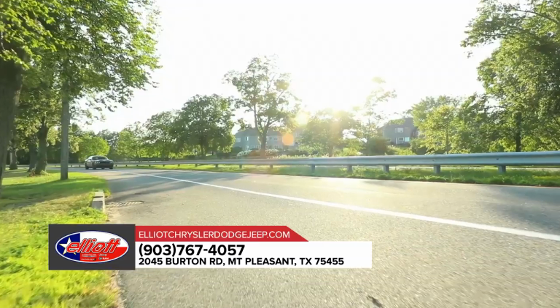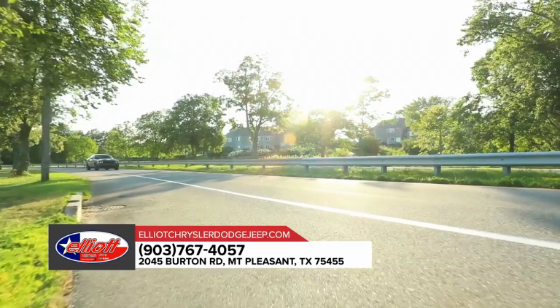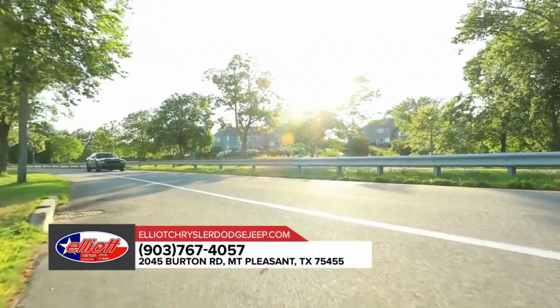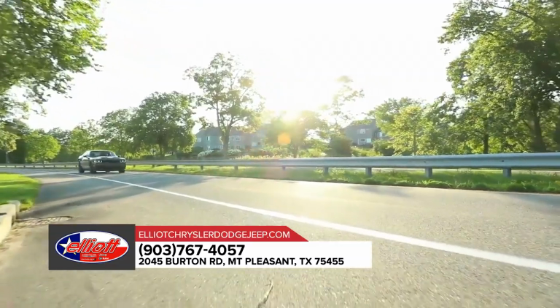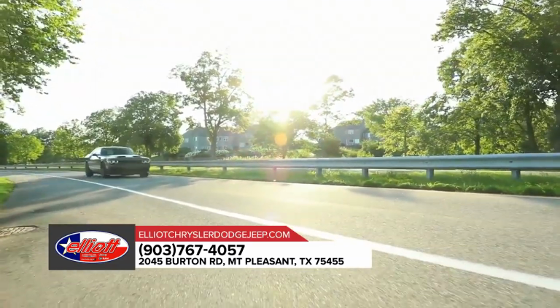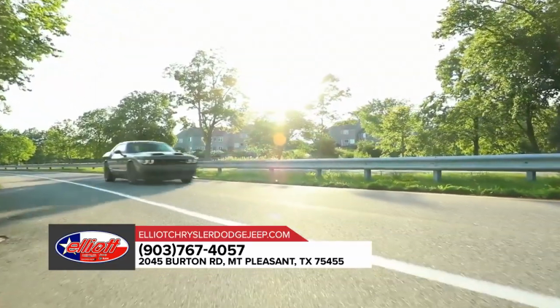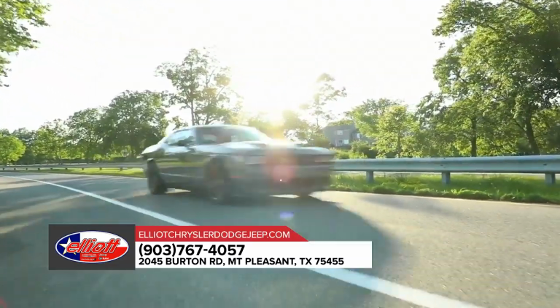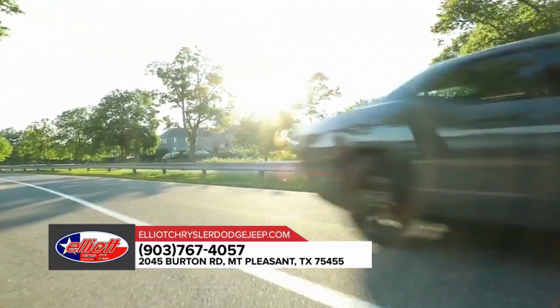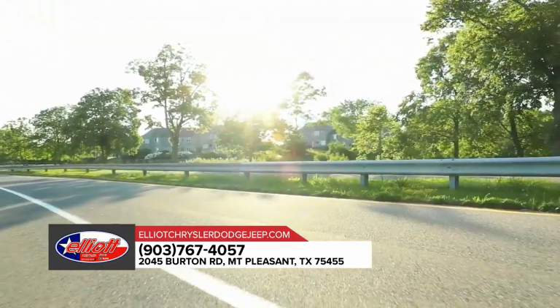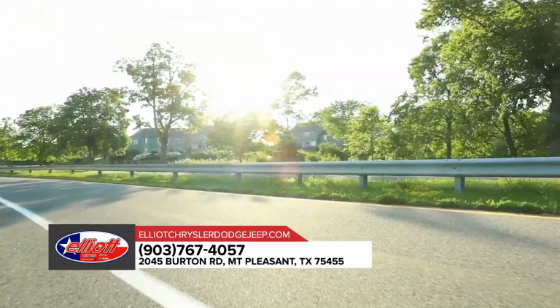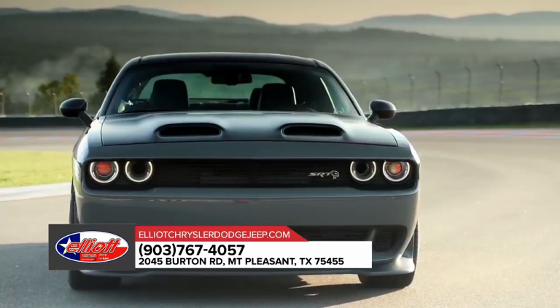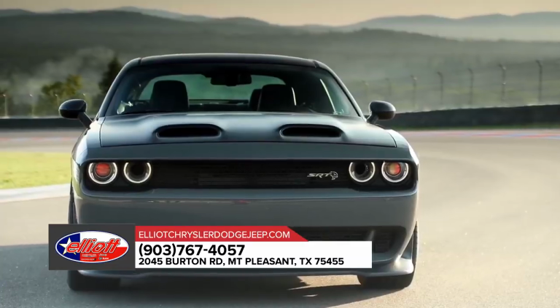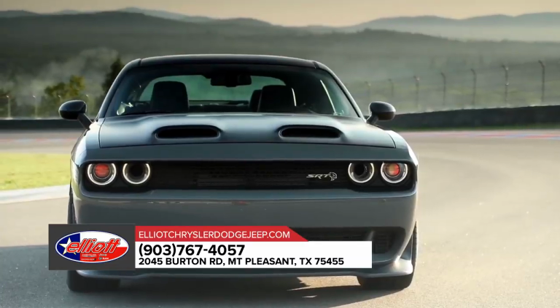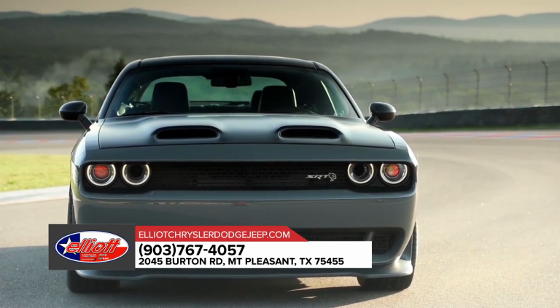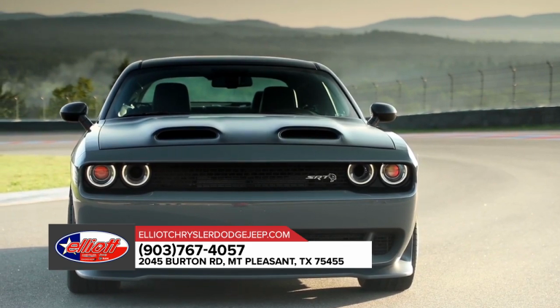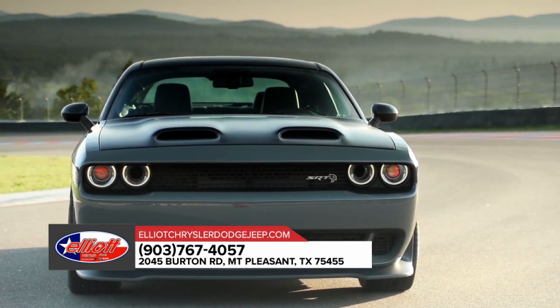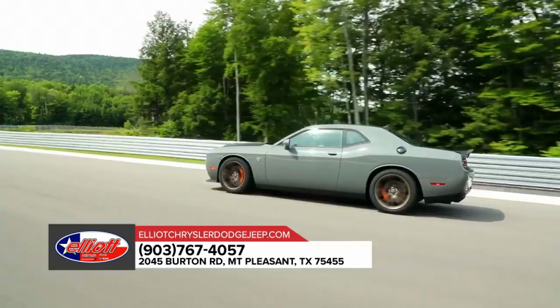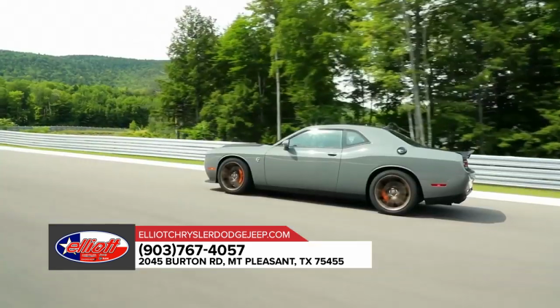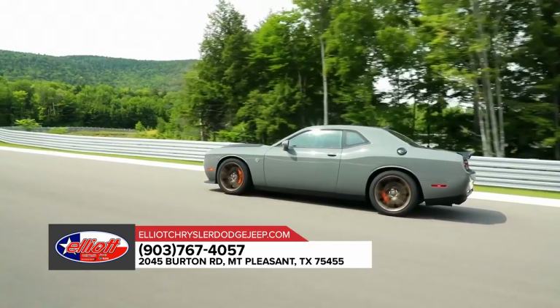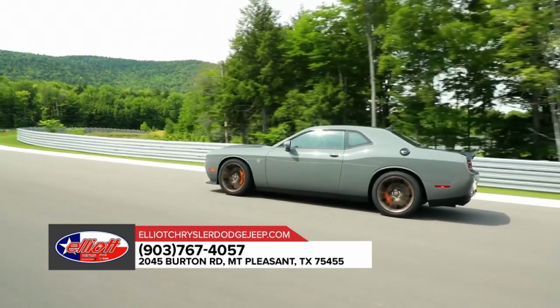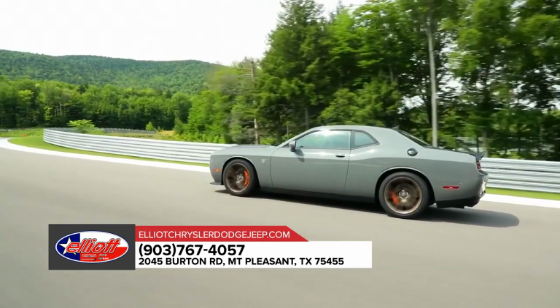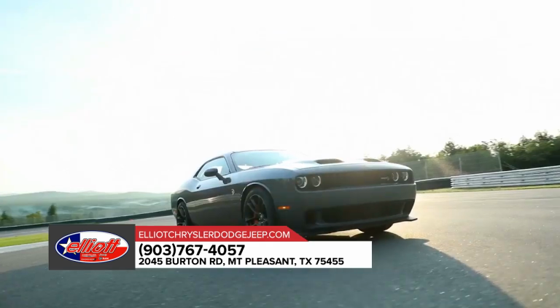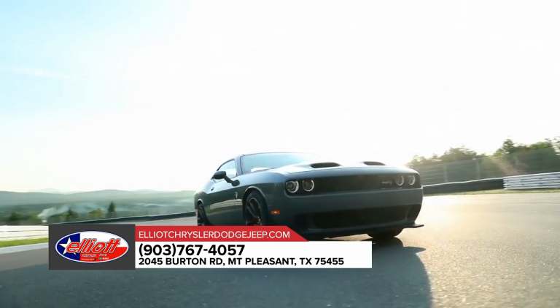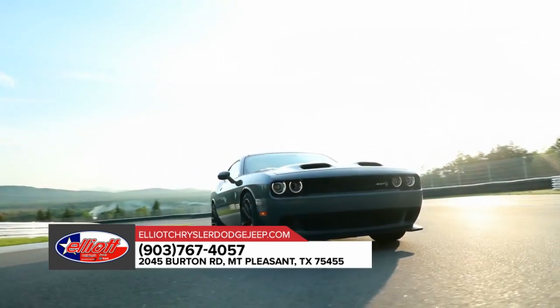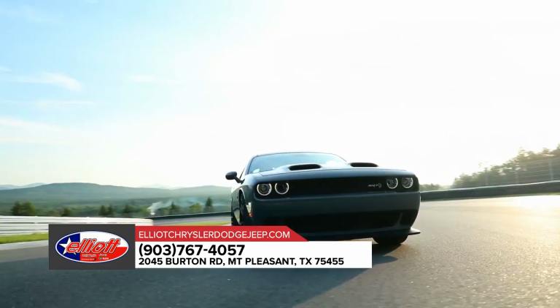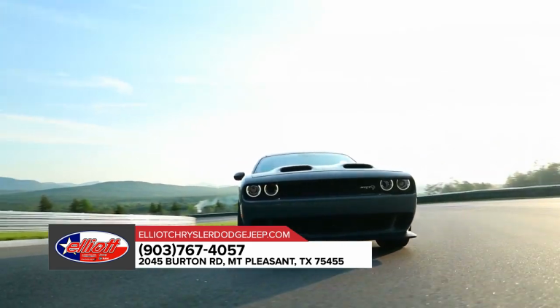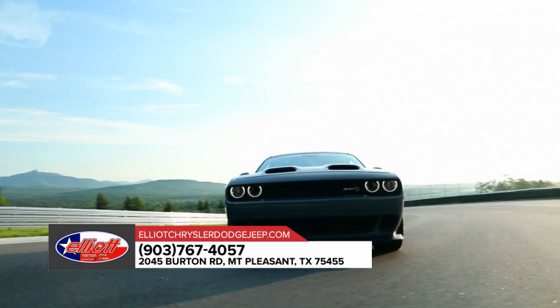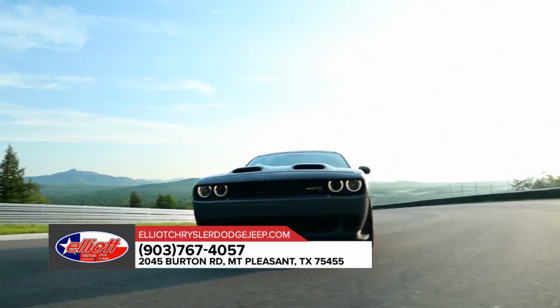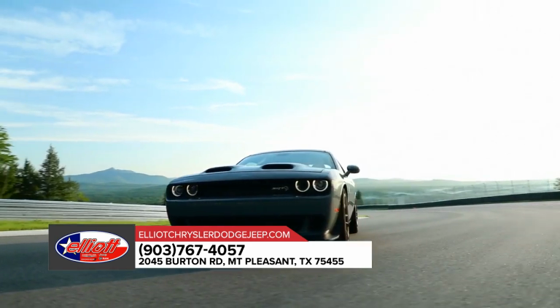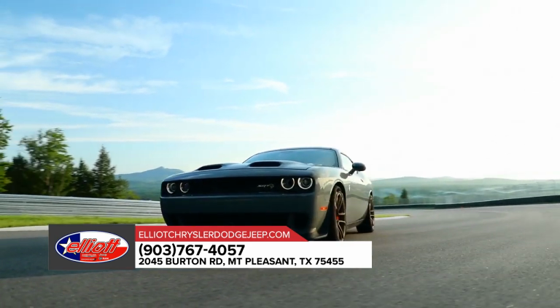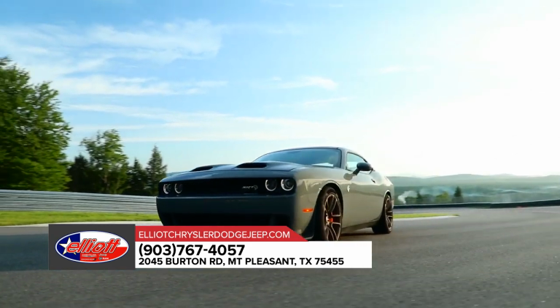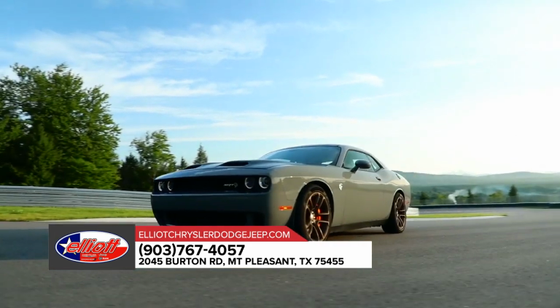The 2019 Dodge Challenger is what an American muscle car should look like. Its unmistakable body stylings pay homage to its historic DNA. Under the hood, modern technology blends with pure, unapologetic power.